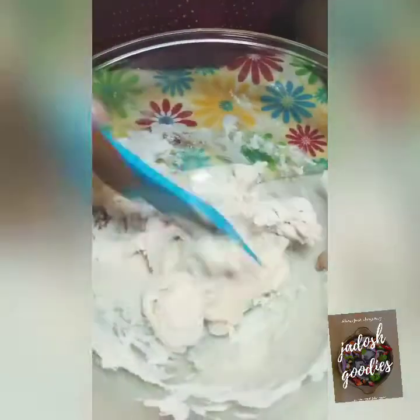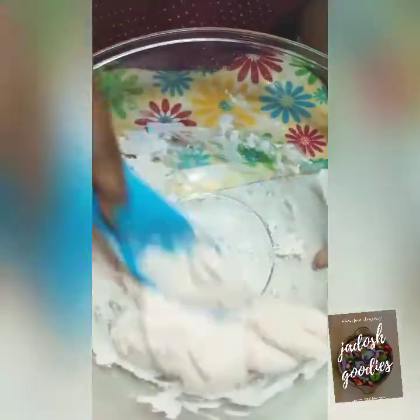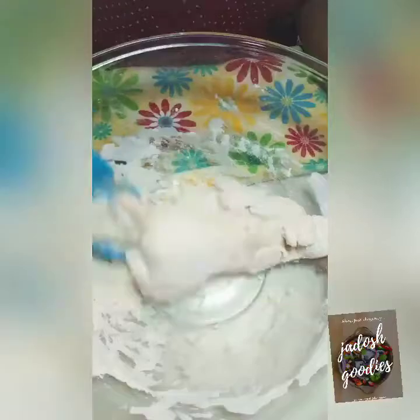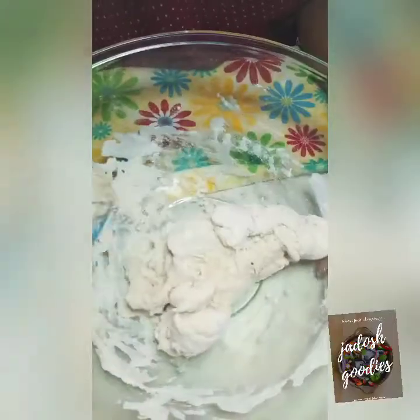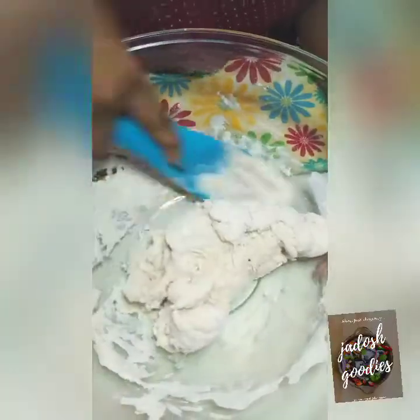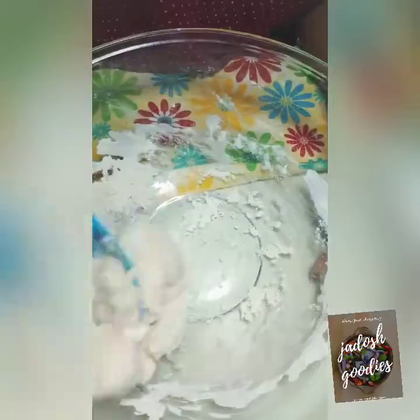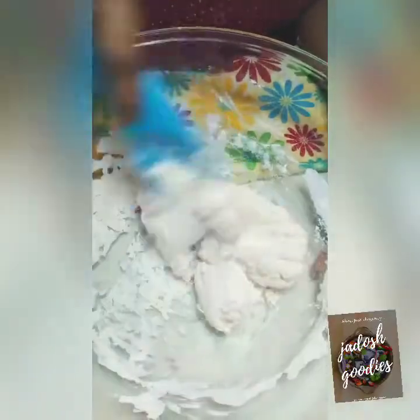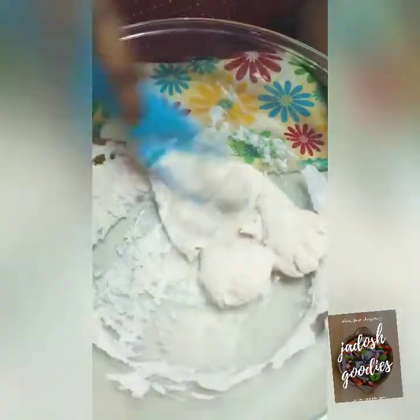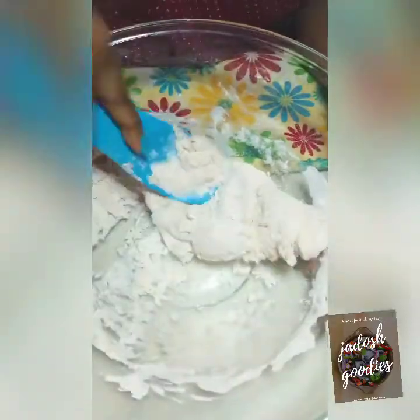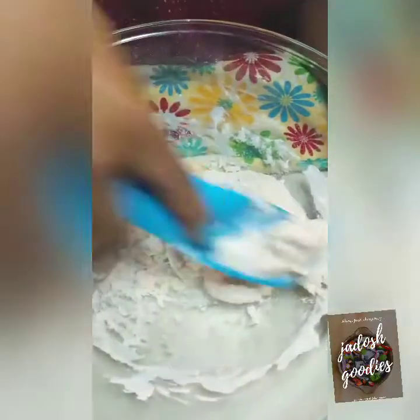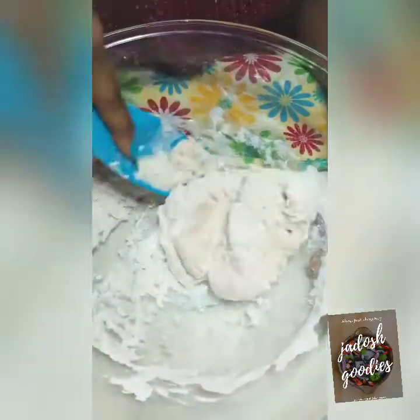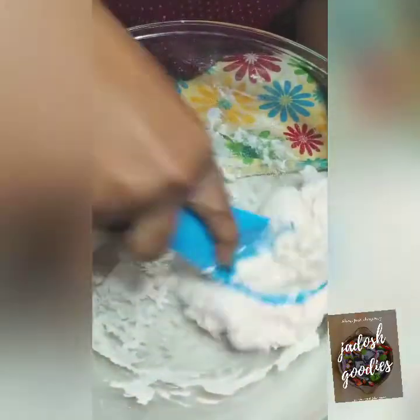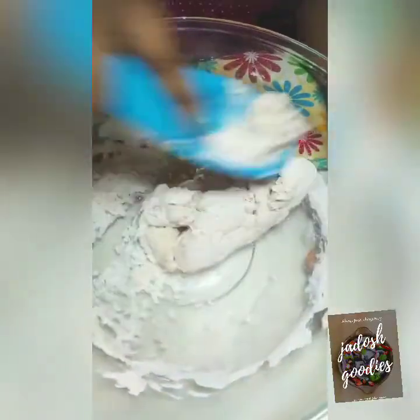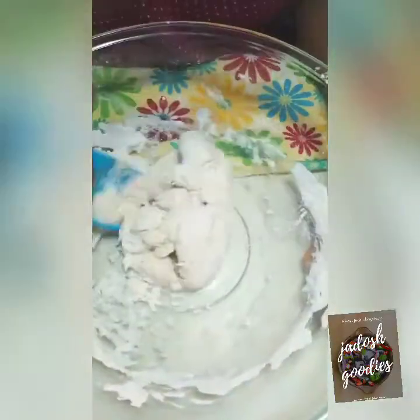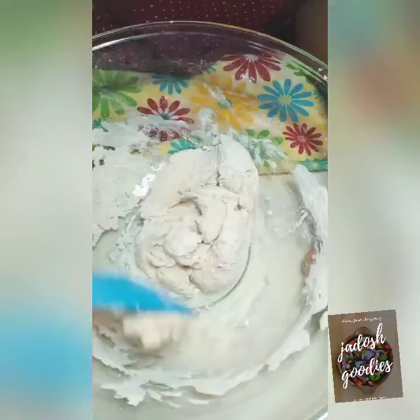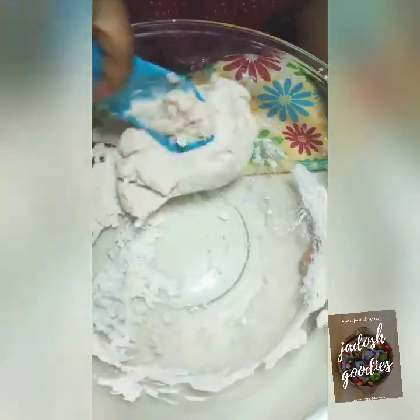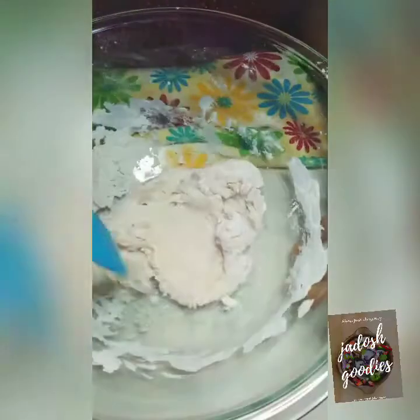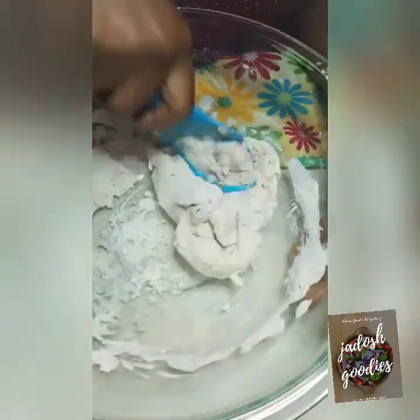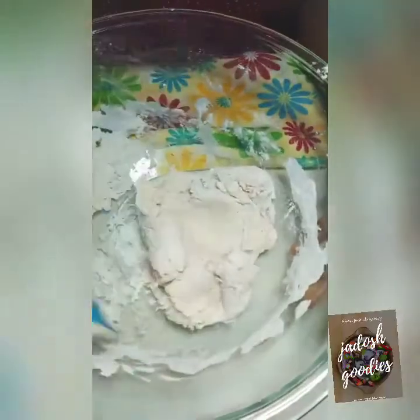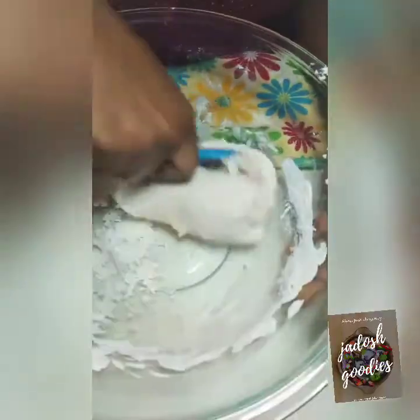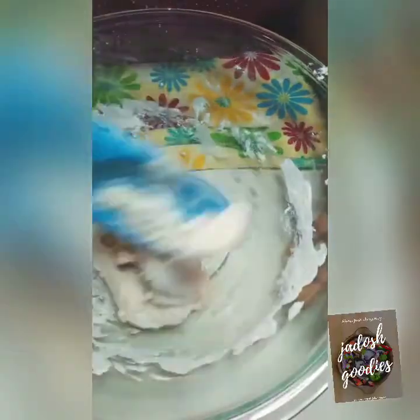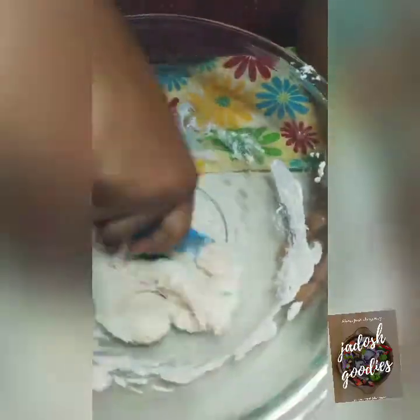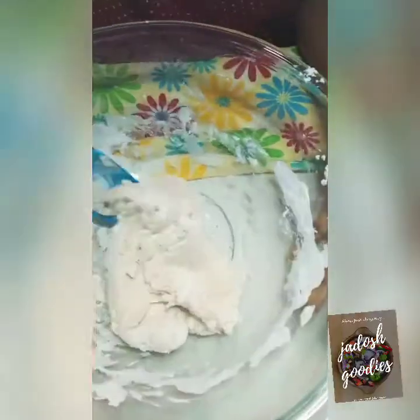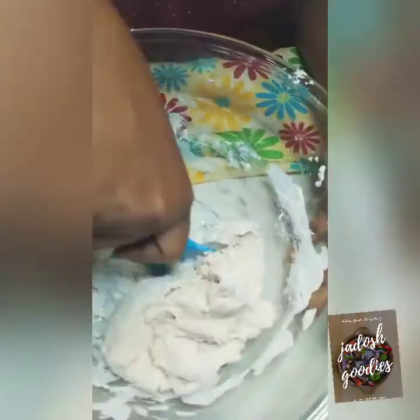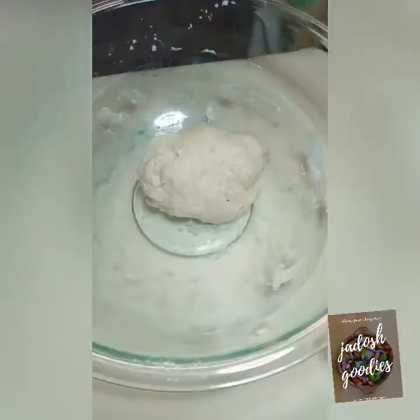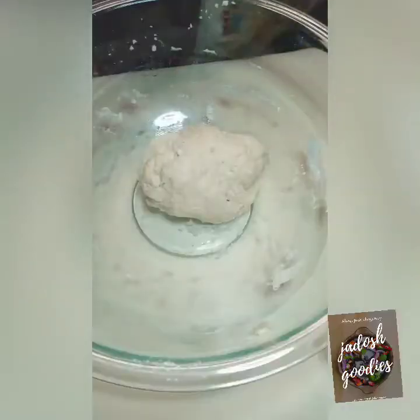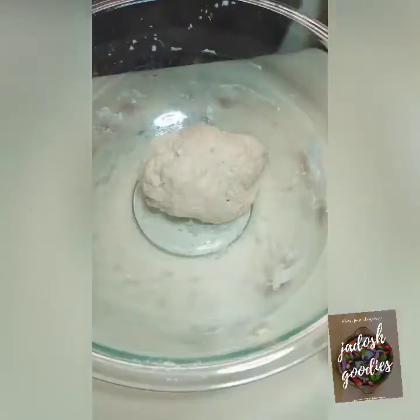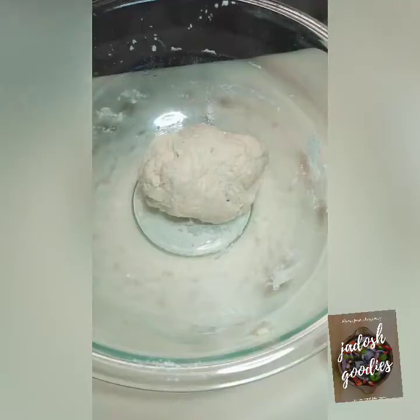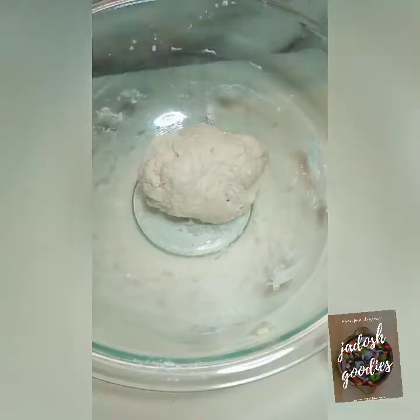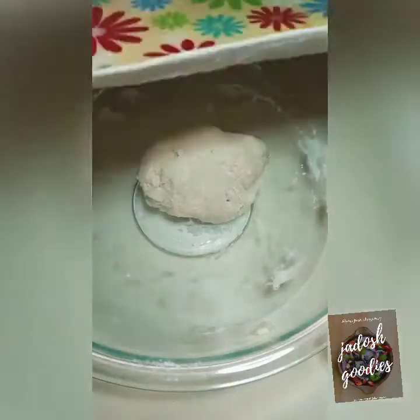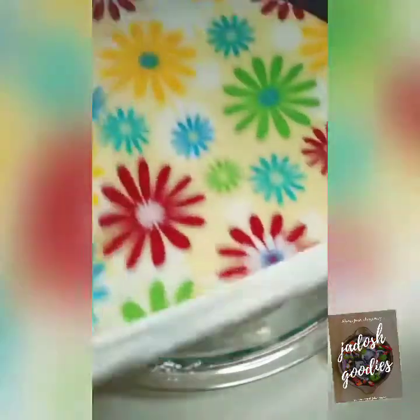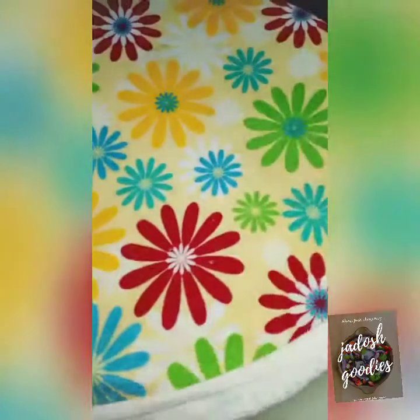After mixing for about five to seven minutes, you are going to set it aside. You can cover it with a film or a damp clean cloth, which is what I used. Cover for 15 minutes and then set aside.